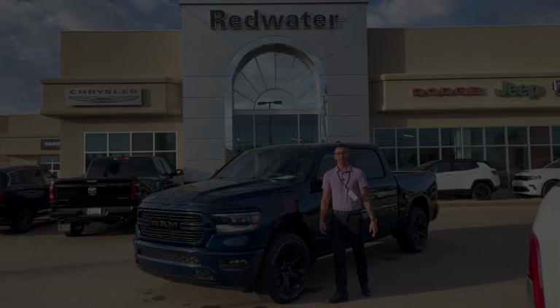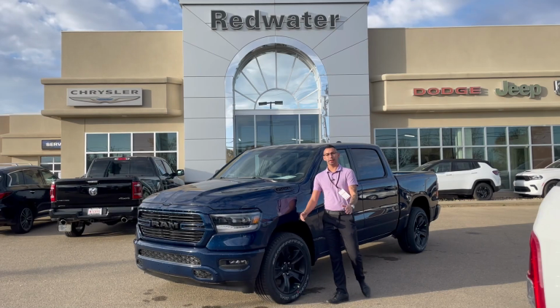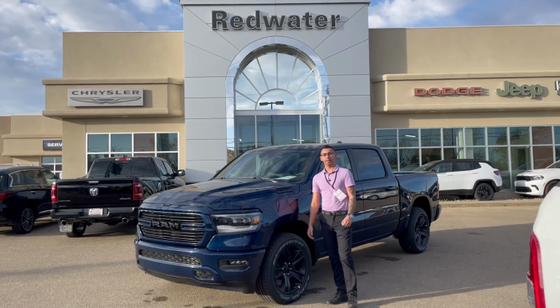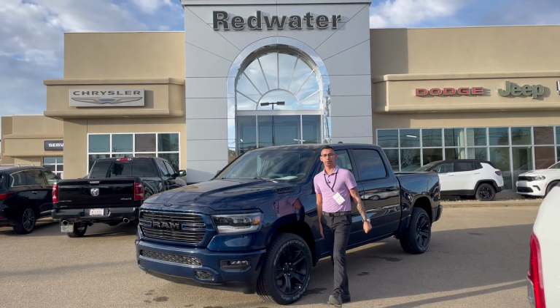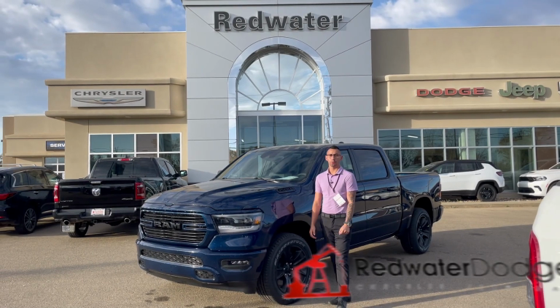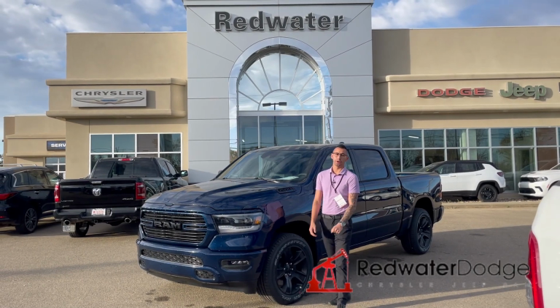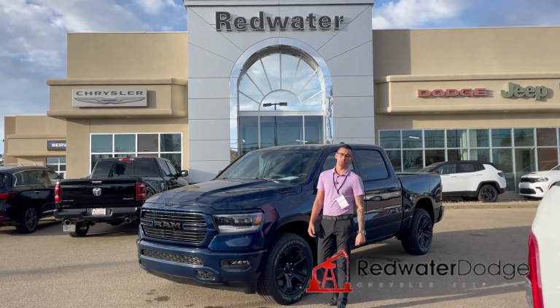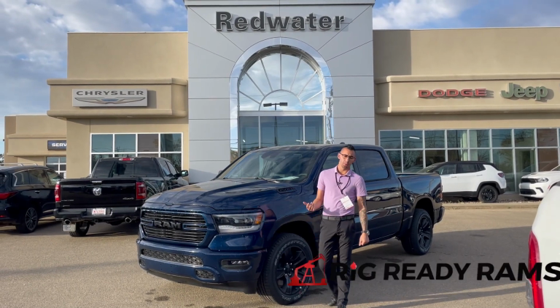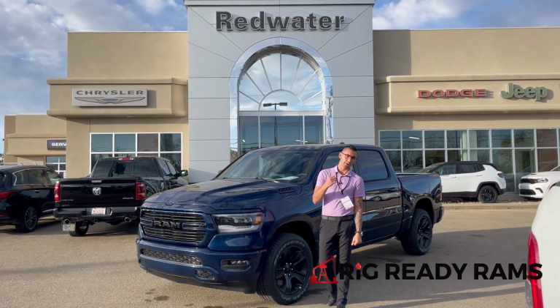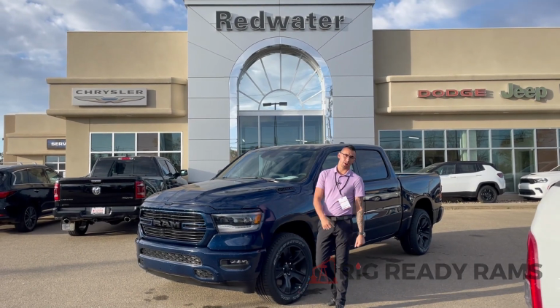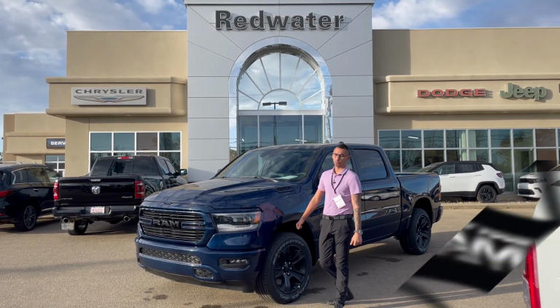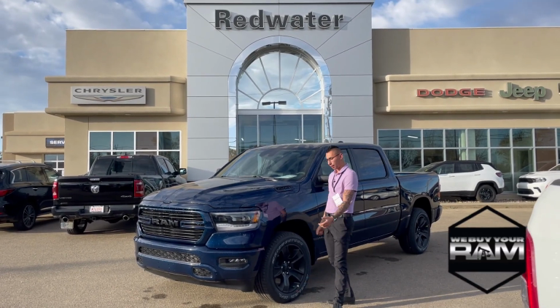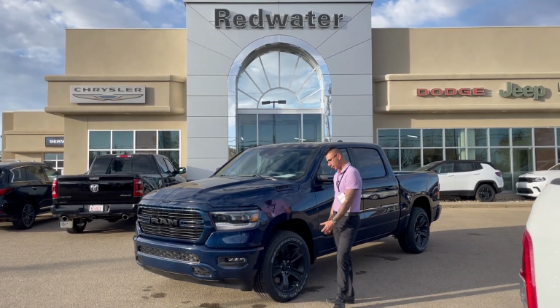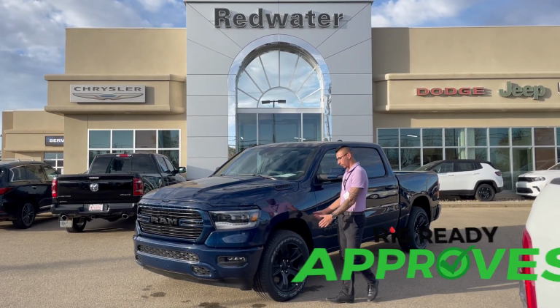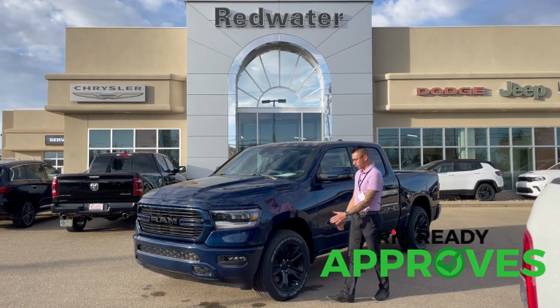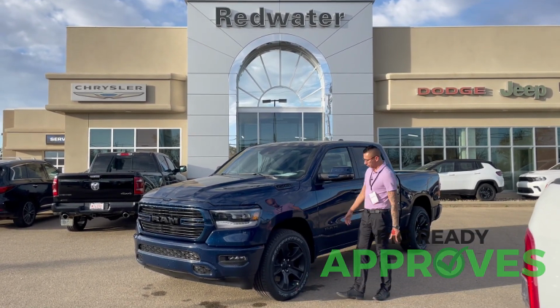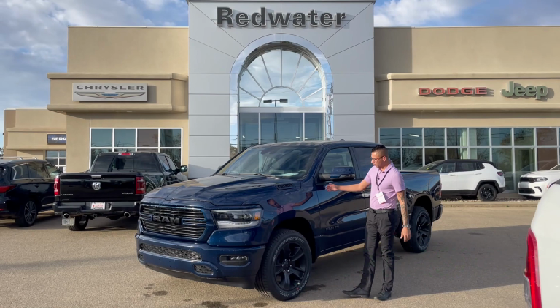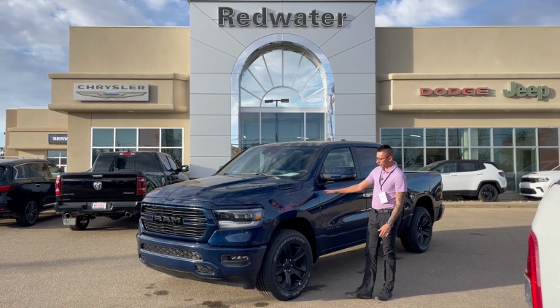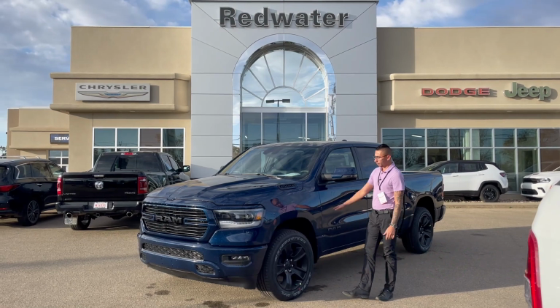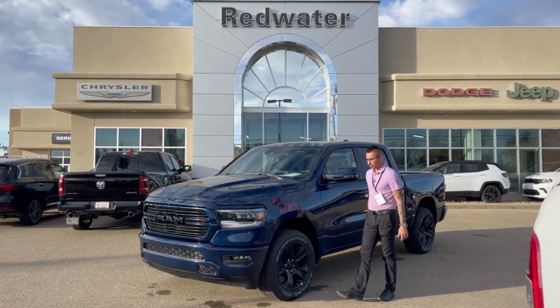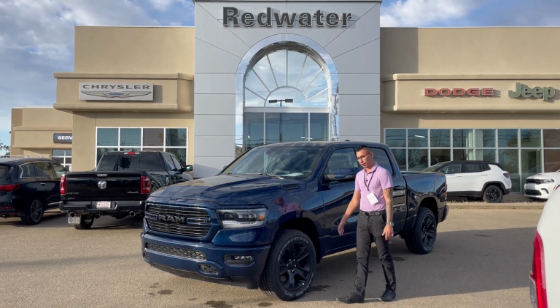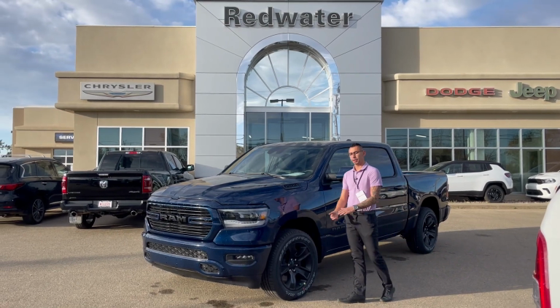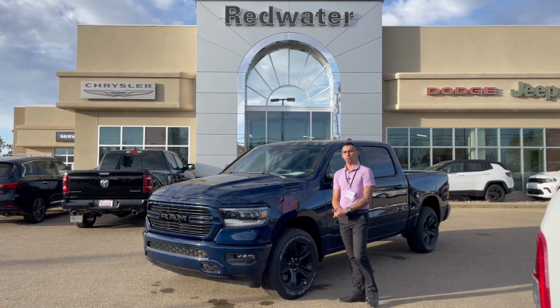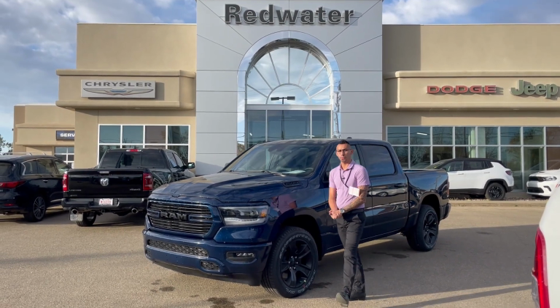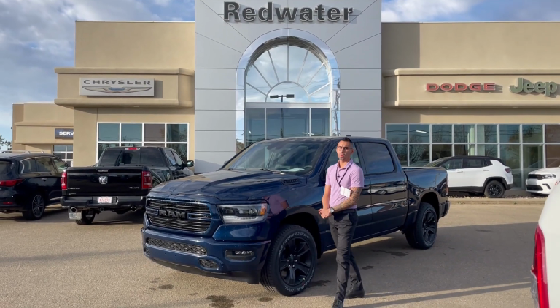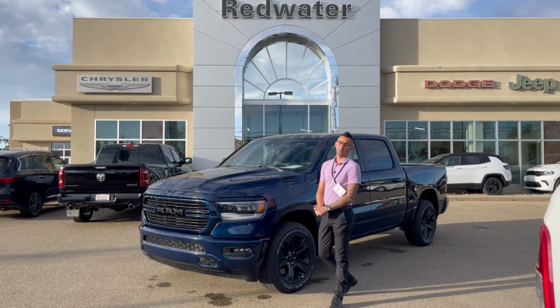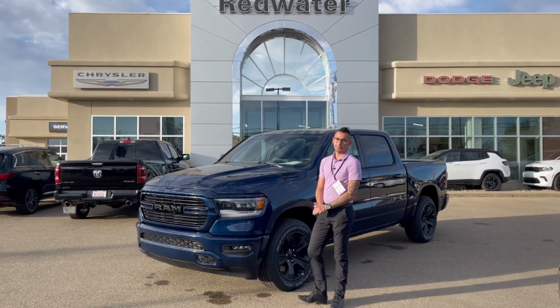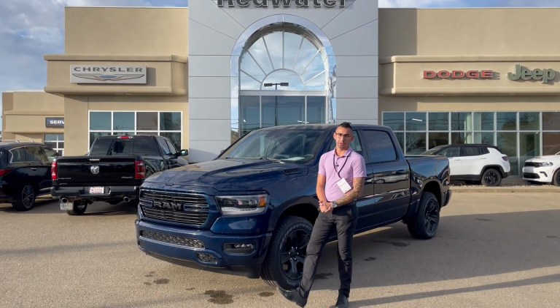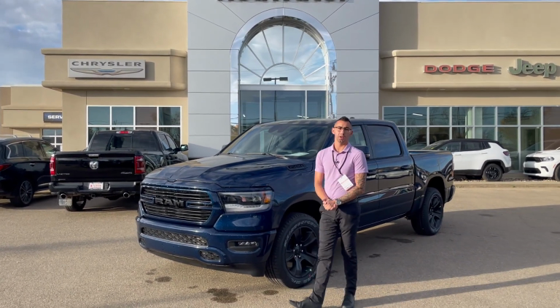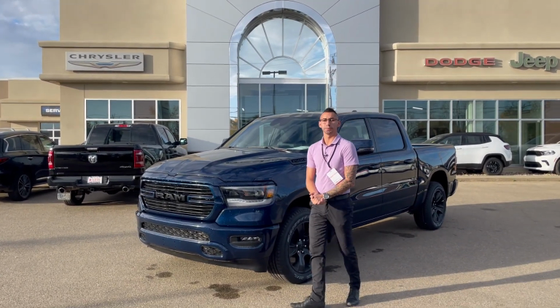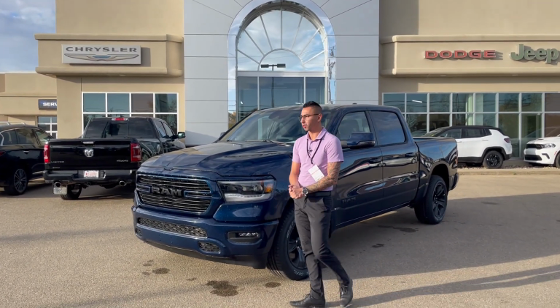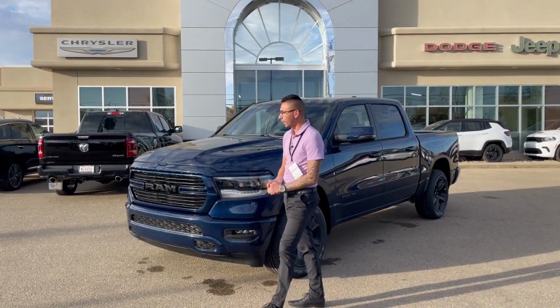Hey guys, Adrian here from Redwater Dodge, the home of Rig Ready Rams. We buy a Ram and we have Rig Ready Approves. Right here behind me is a 2024 Ram 1500 Sport Crew Cab.